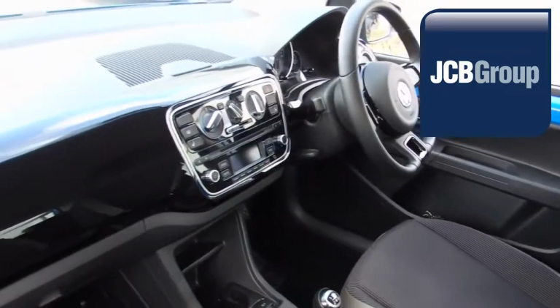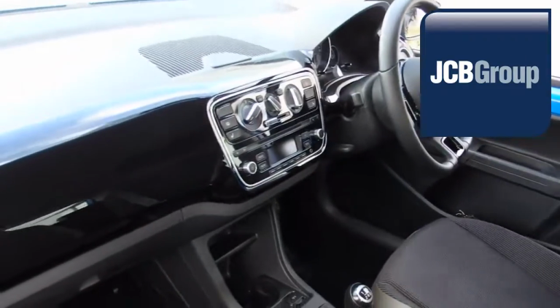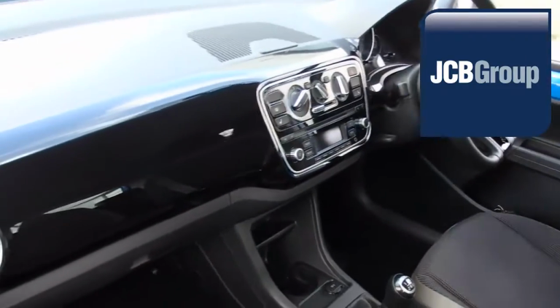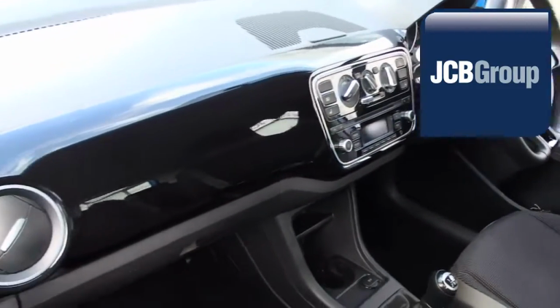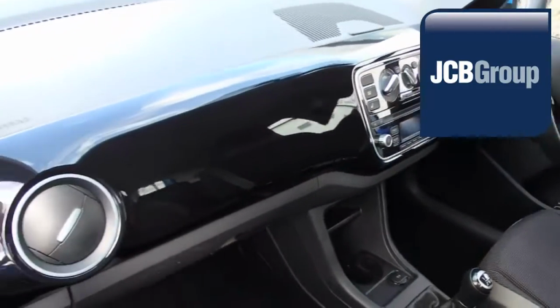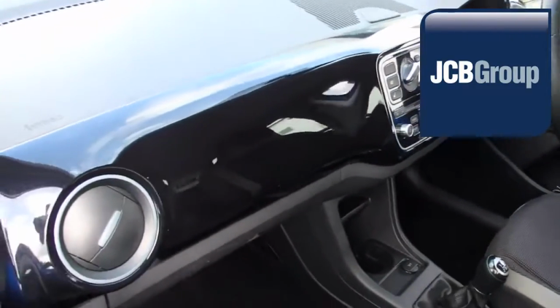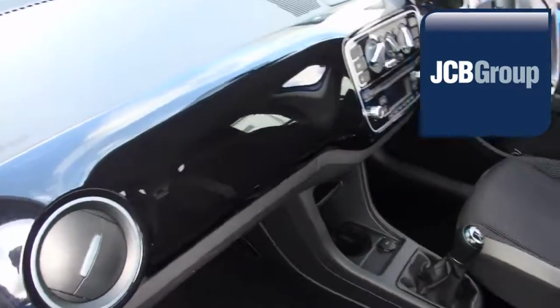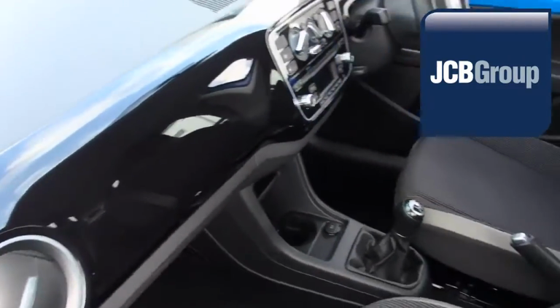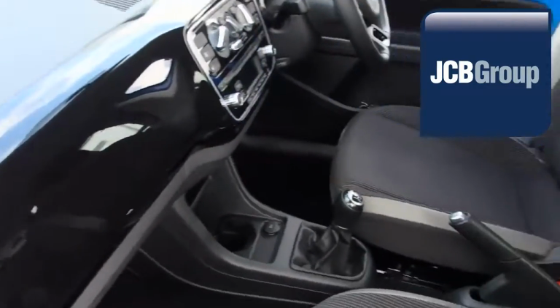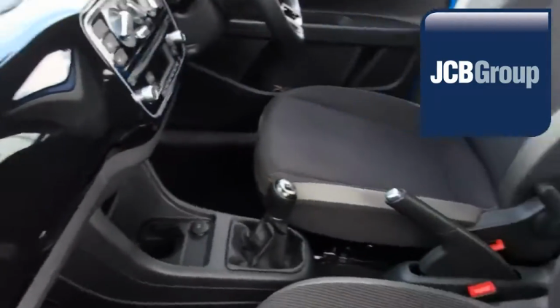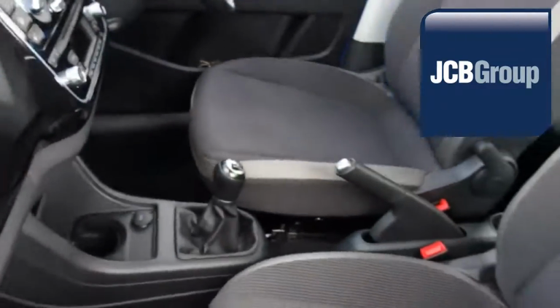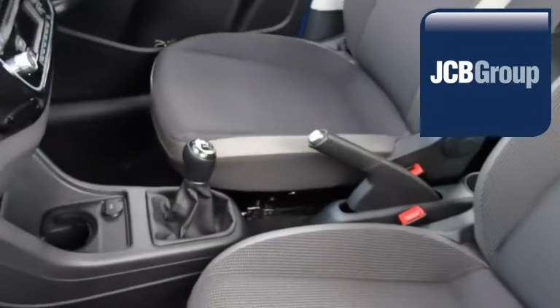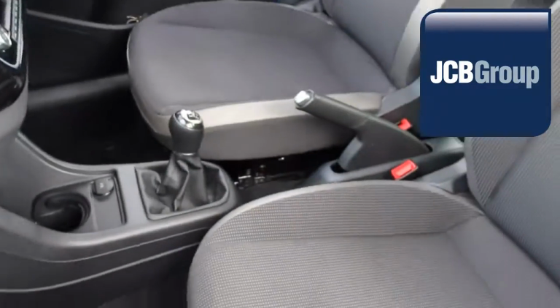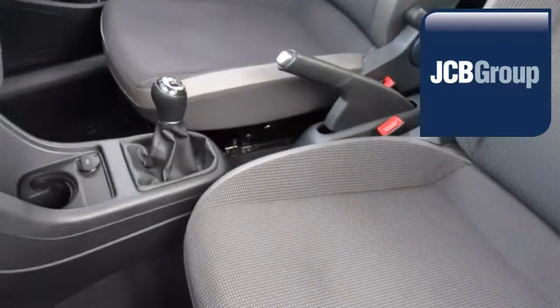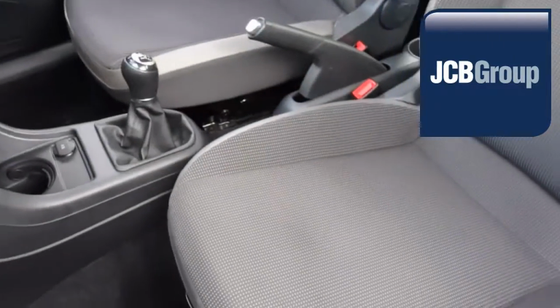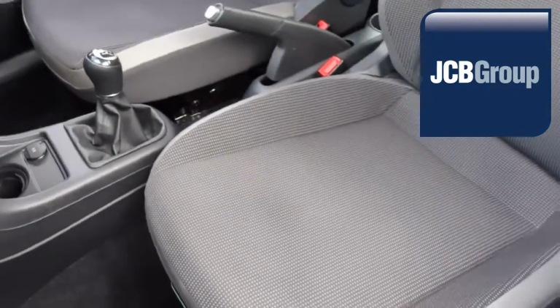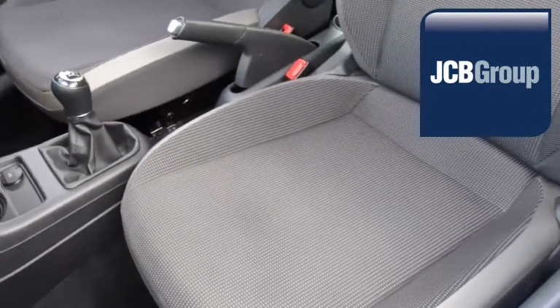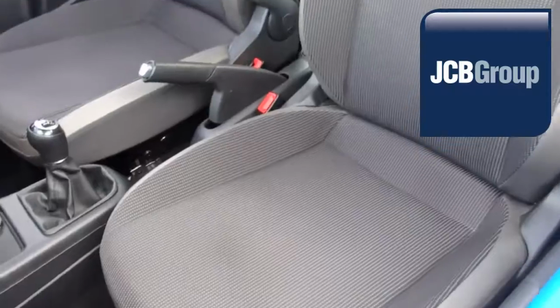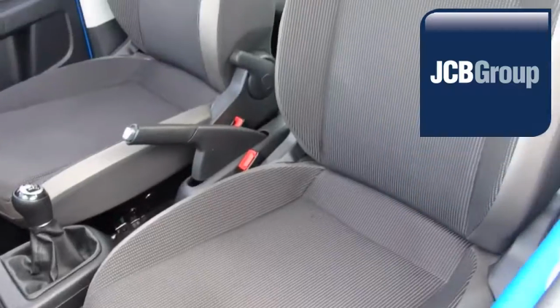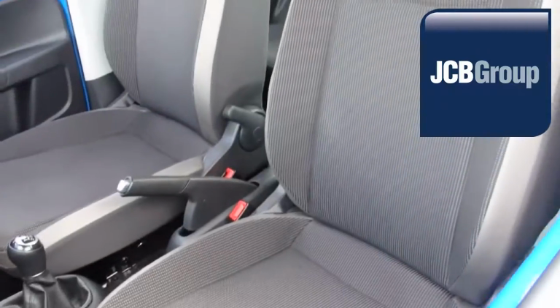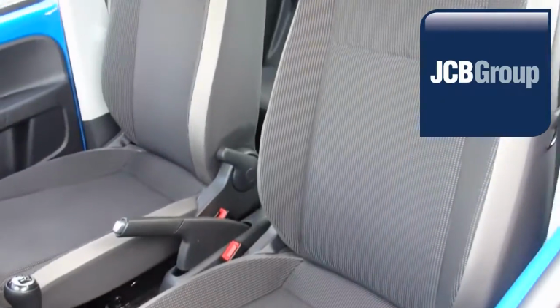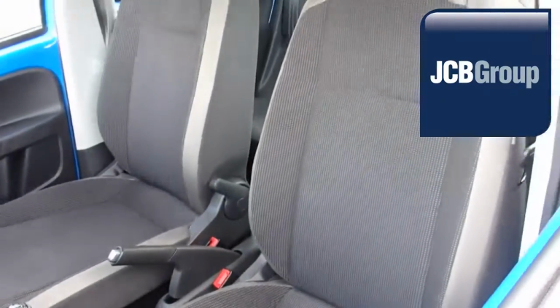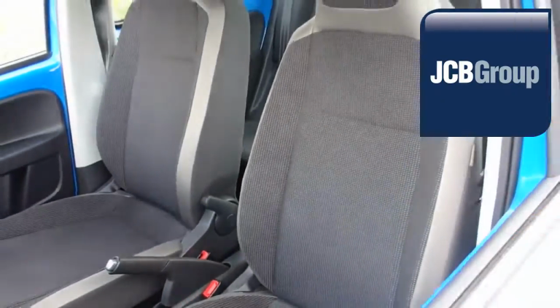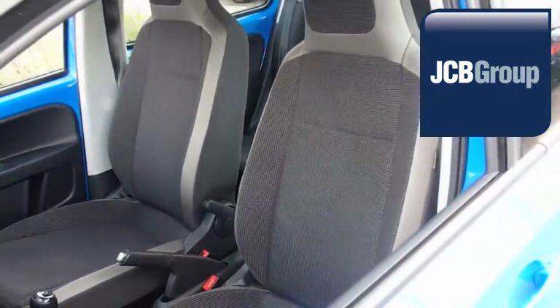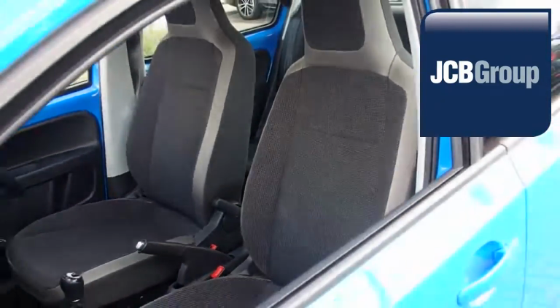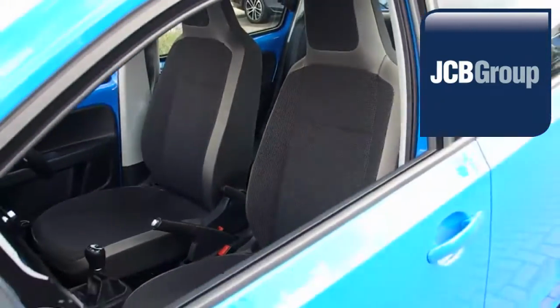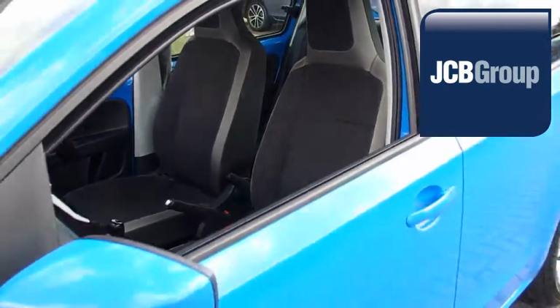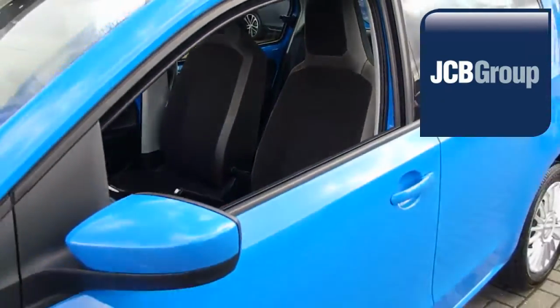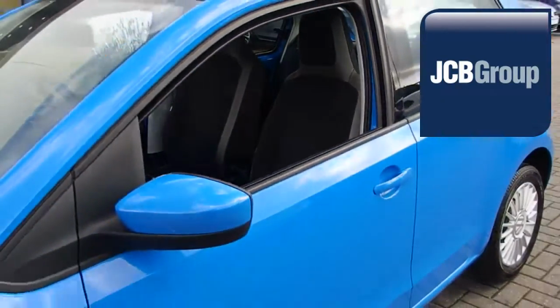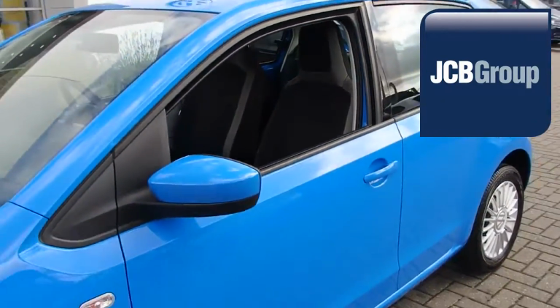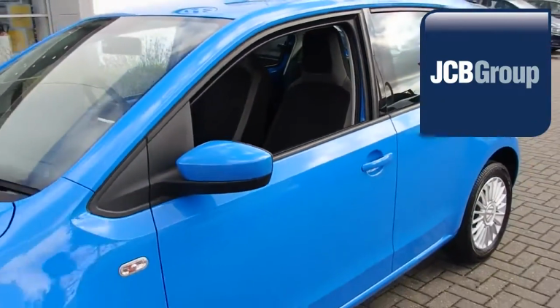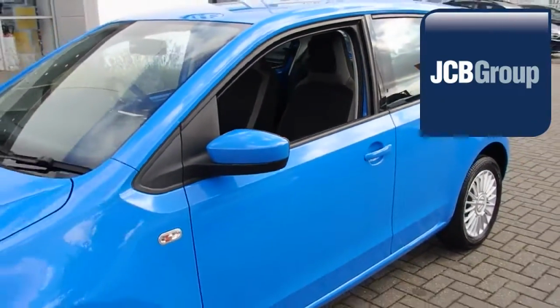To book a test drive for this or any other vehicle, please click the link in the description below. Thanks for watching. There's a Volkswagen for all of us.